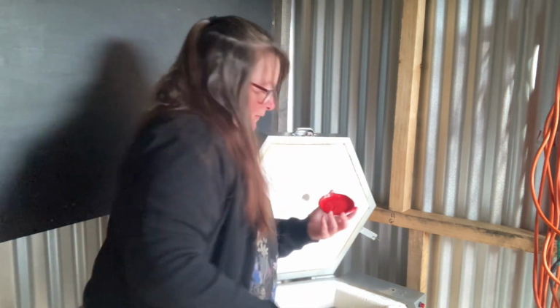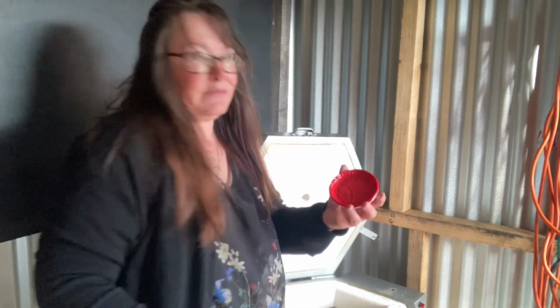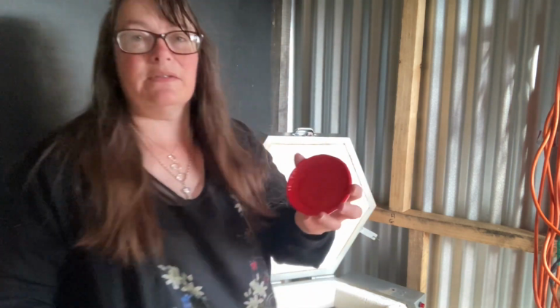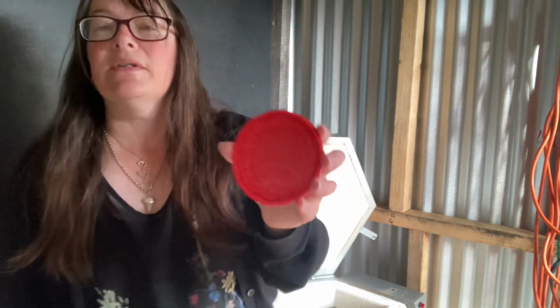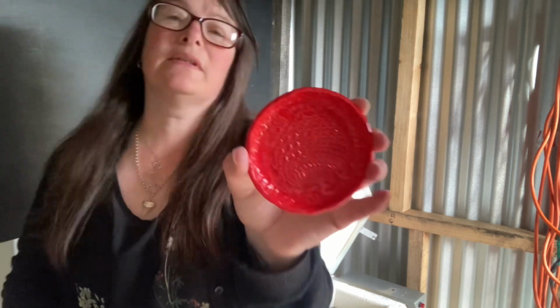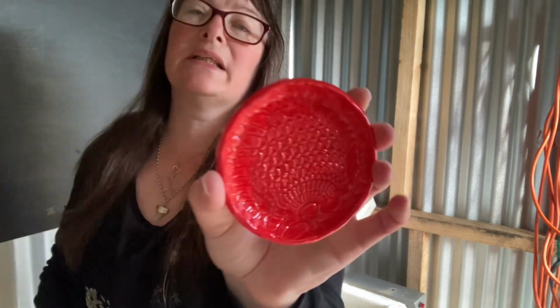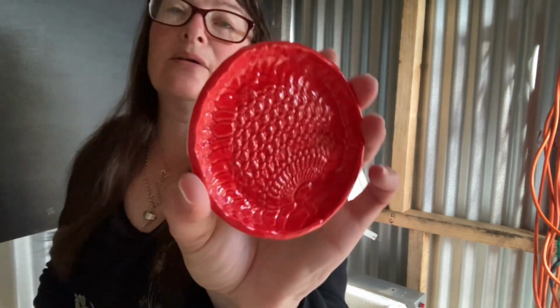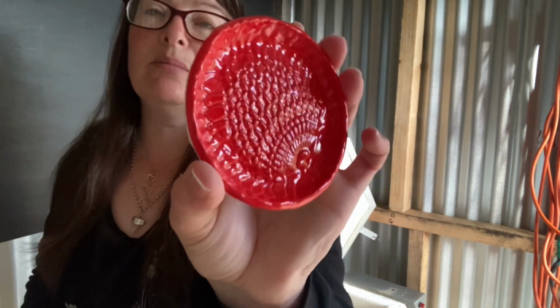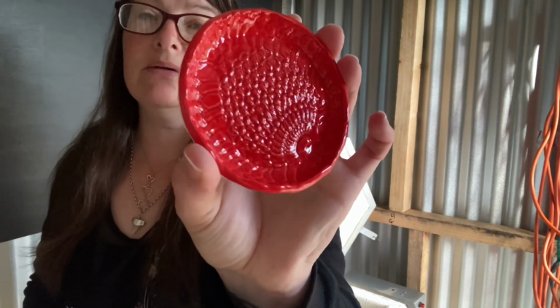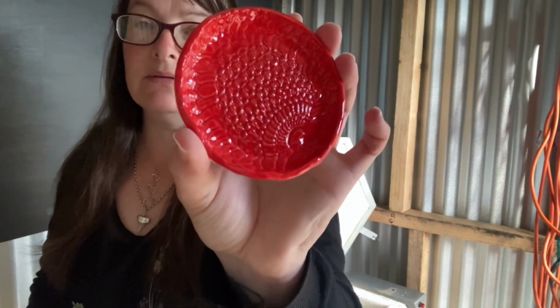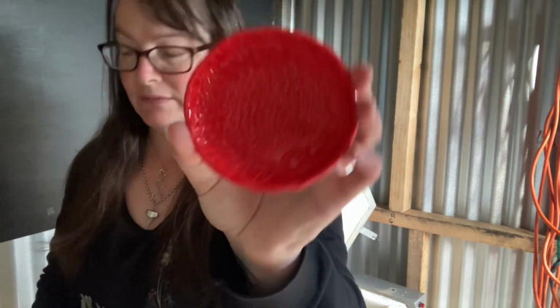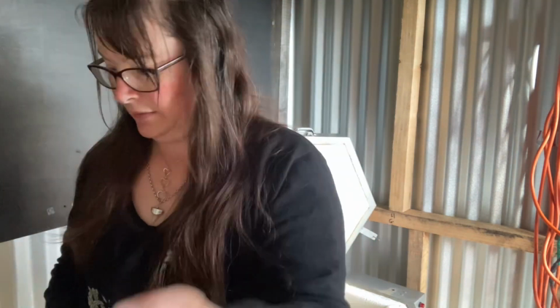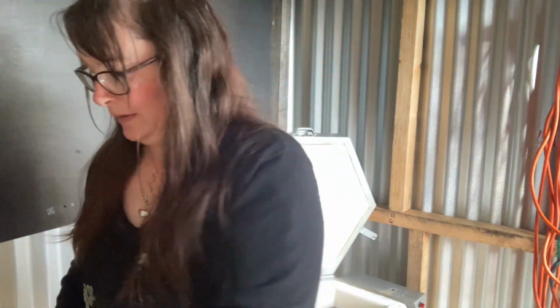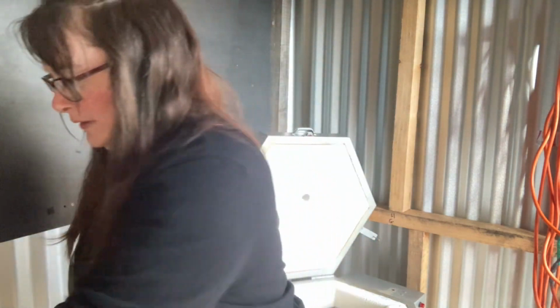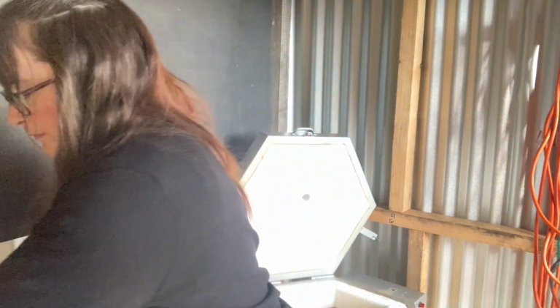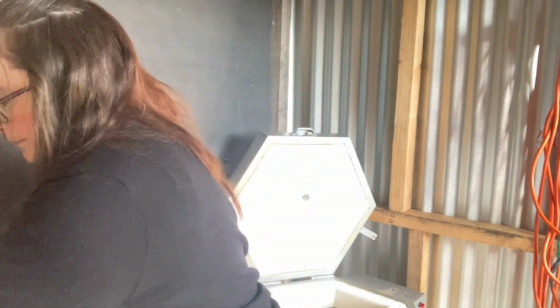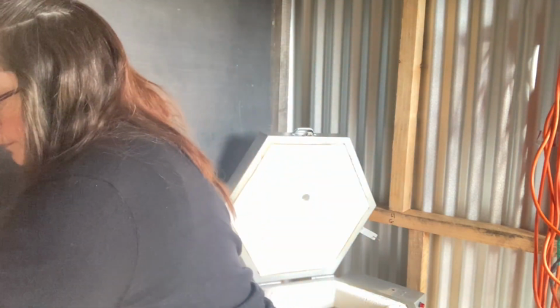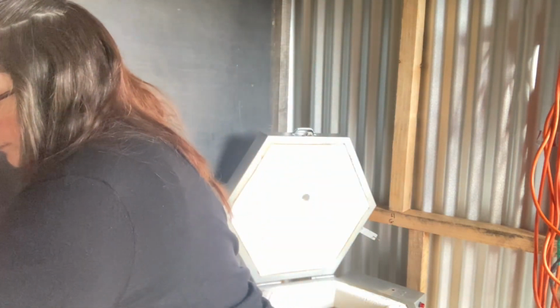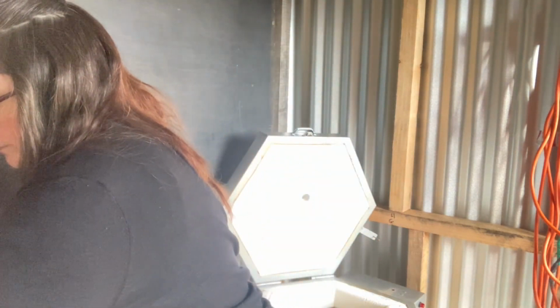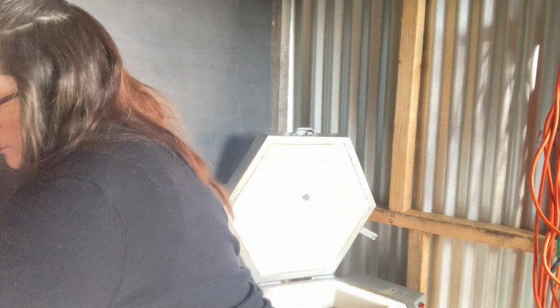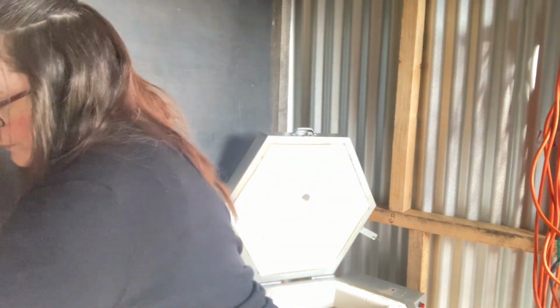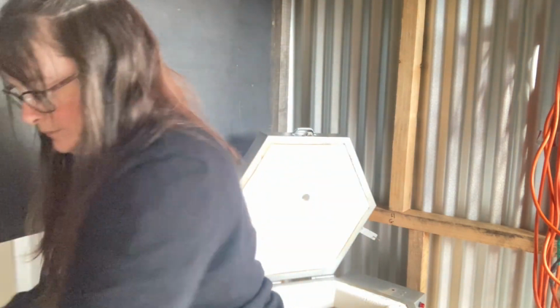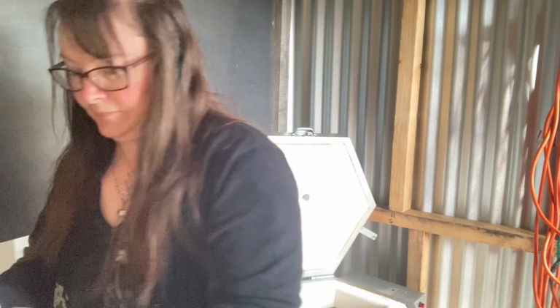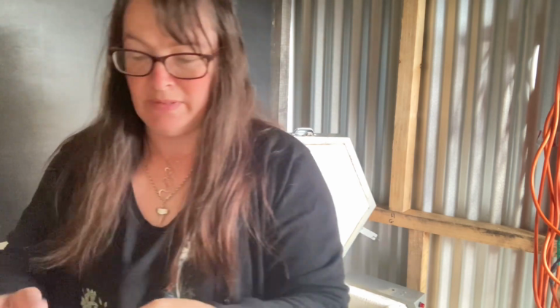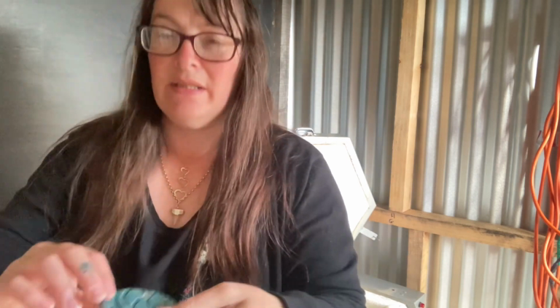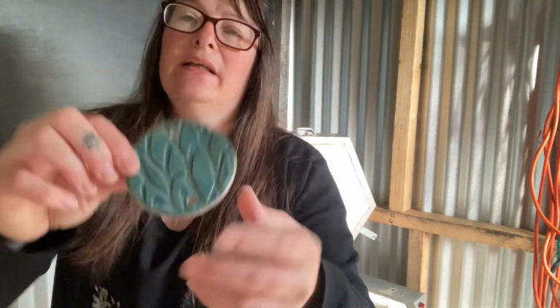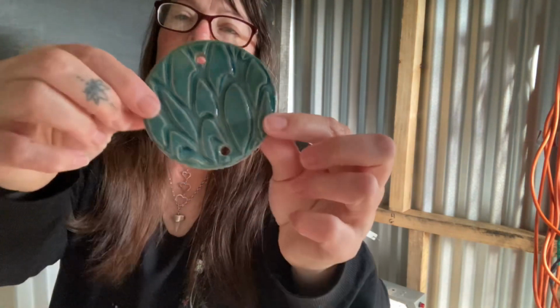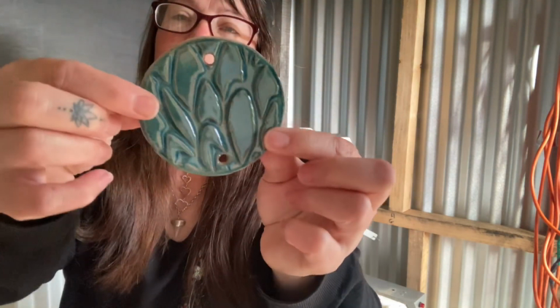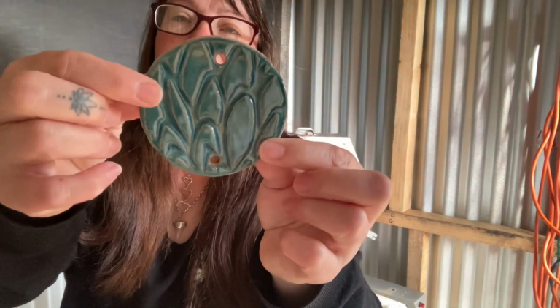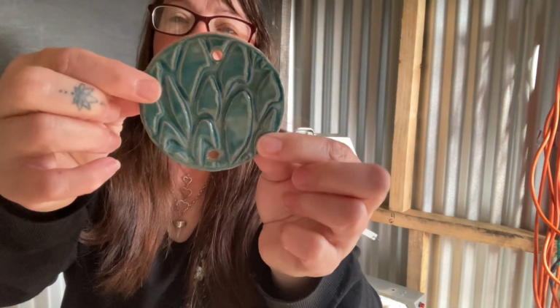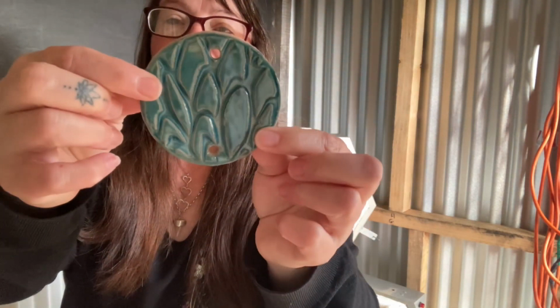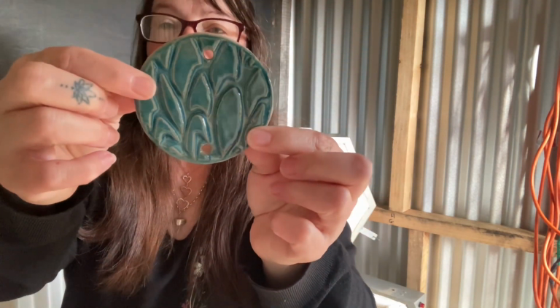I've got another wee bowl and another one of these that goes in that.